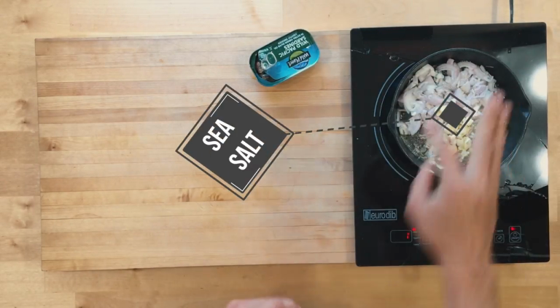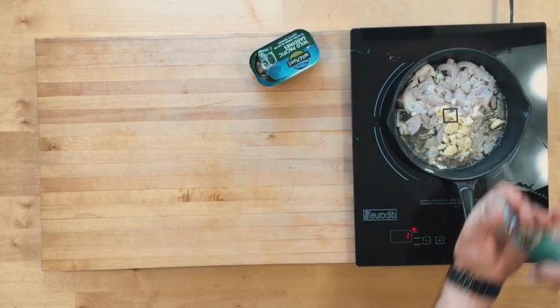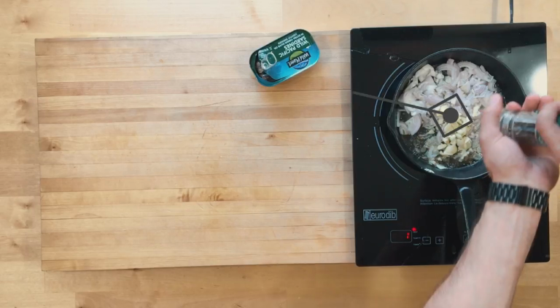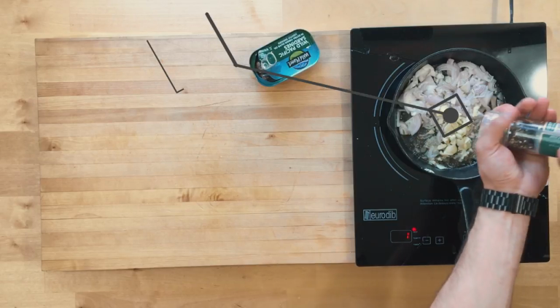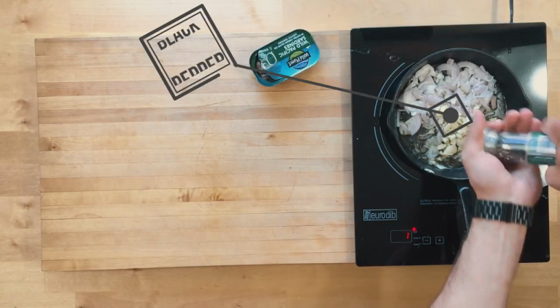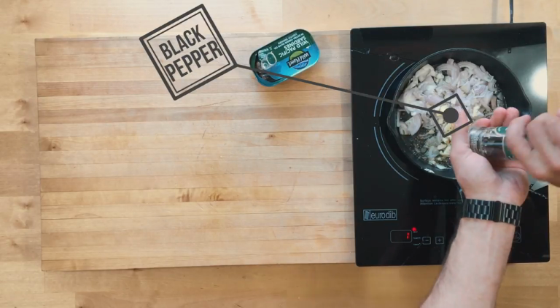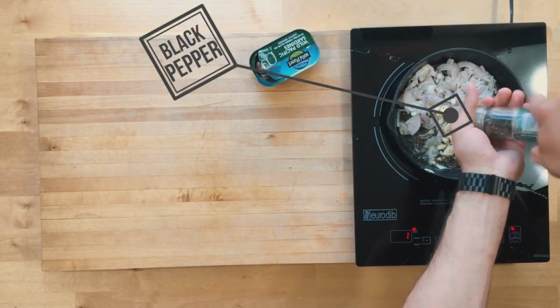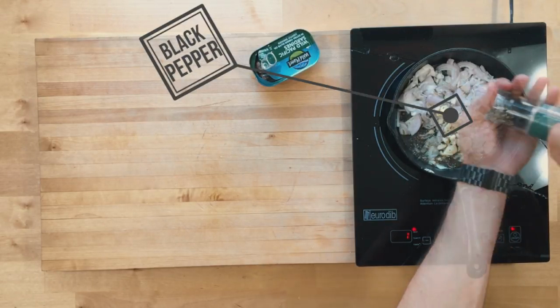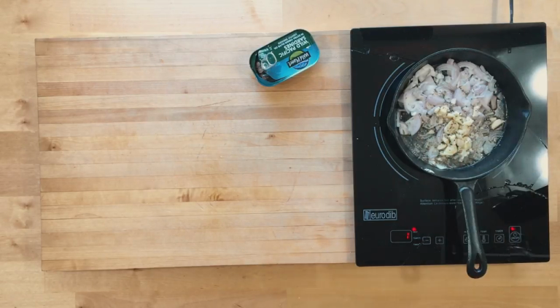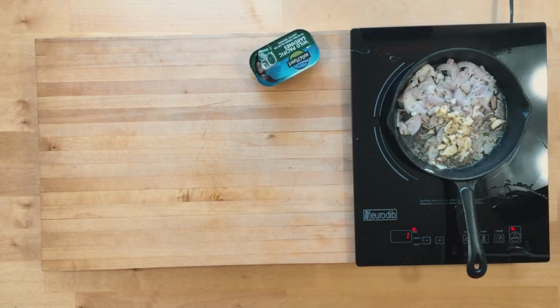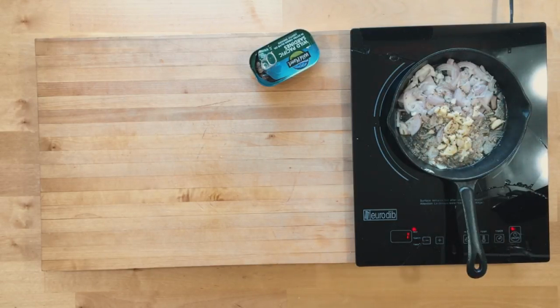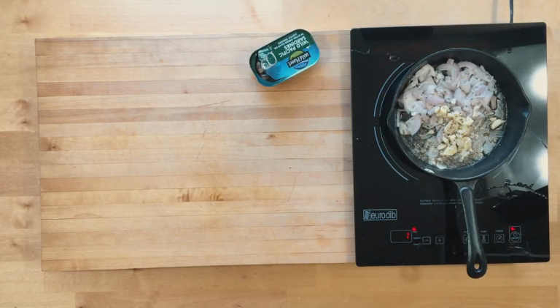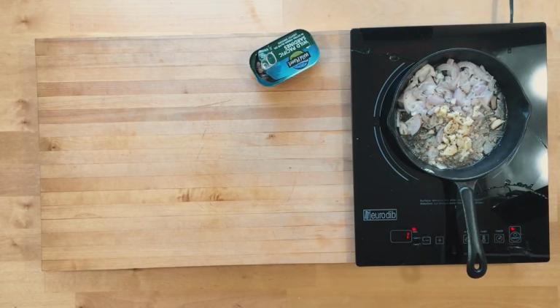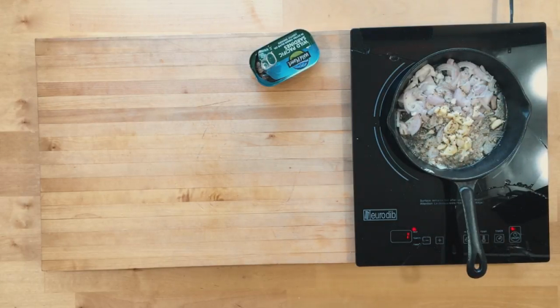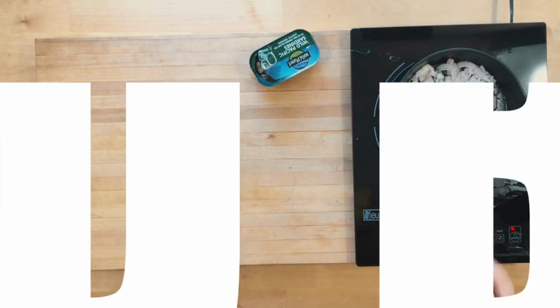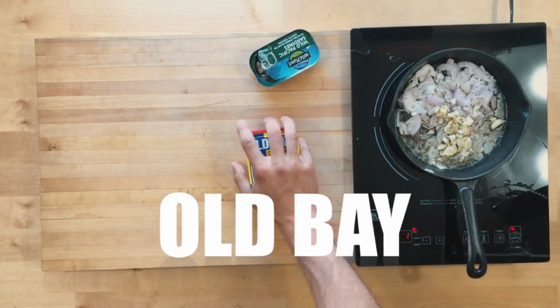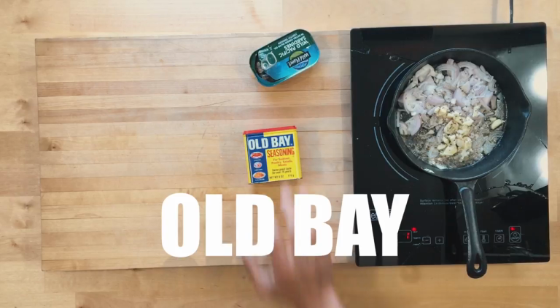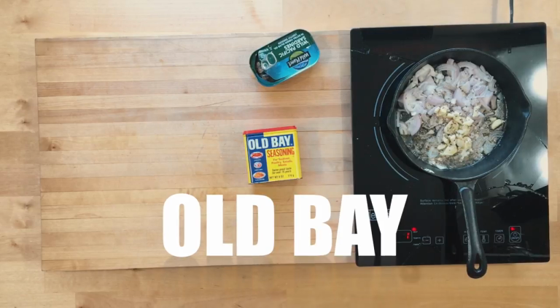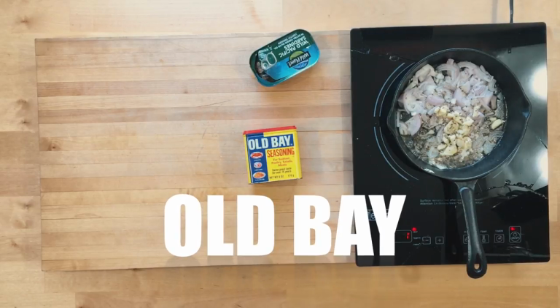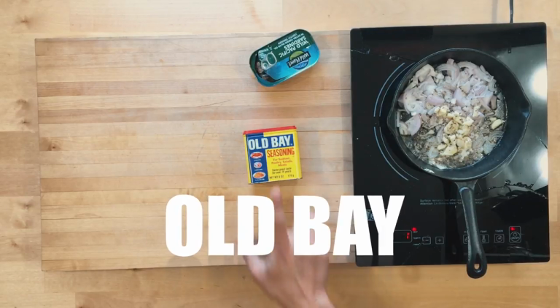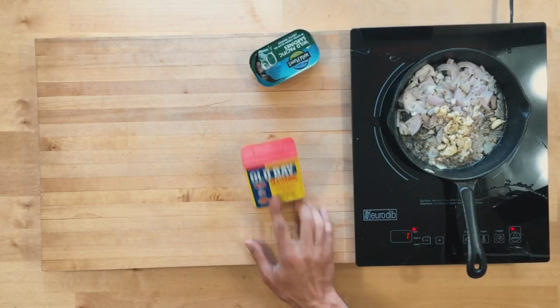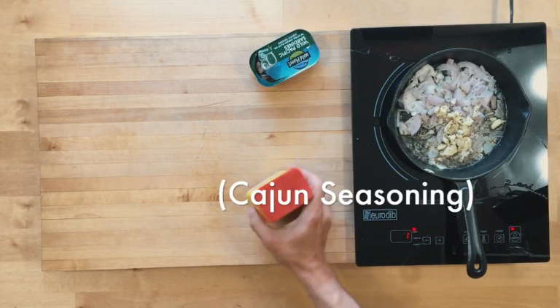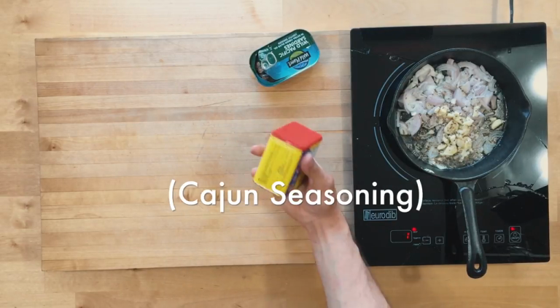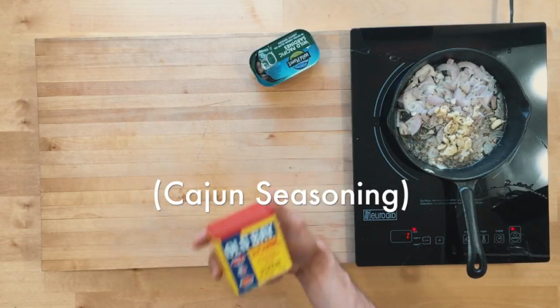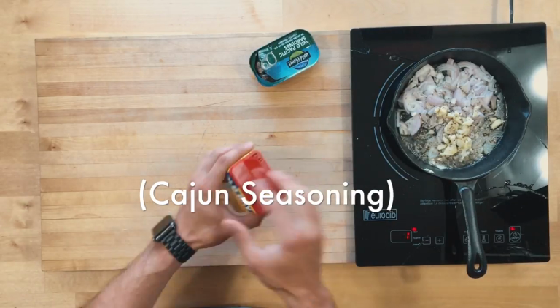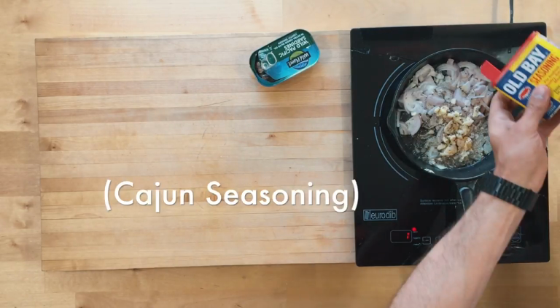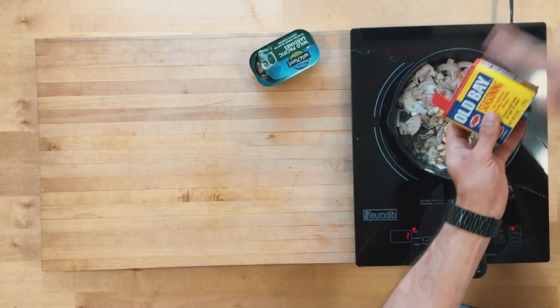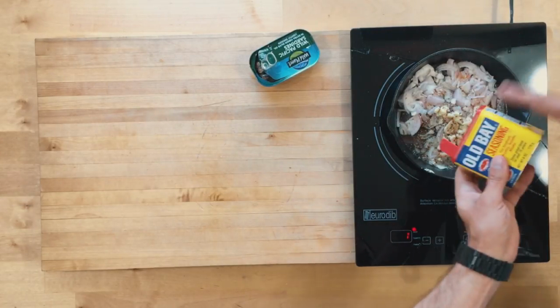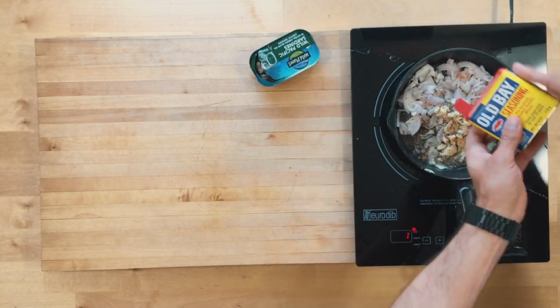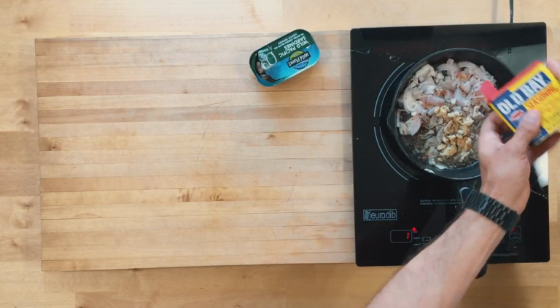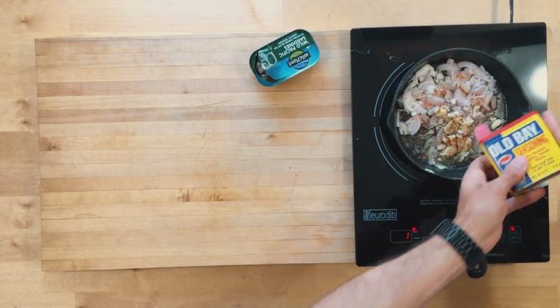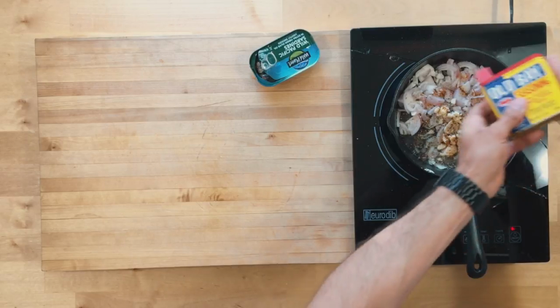Salt and pepper is really all you need for seasoning here, but I grew up eating crabs in Maryland with my family, so Old Bay — if we're doing a seafood recipe, I'm putting a ton of Old Bay on it. That's just how I roll, and I think it goes really well with this recipe.